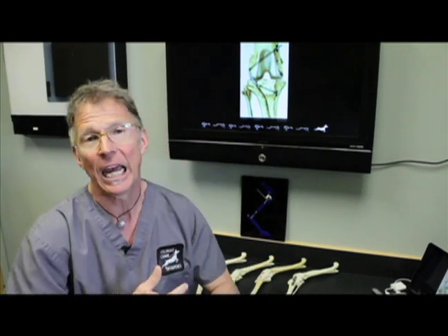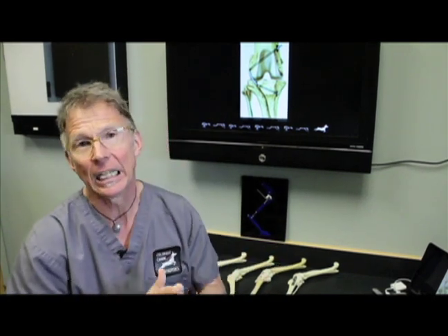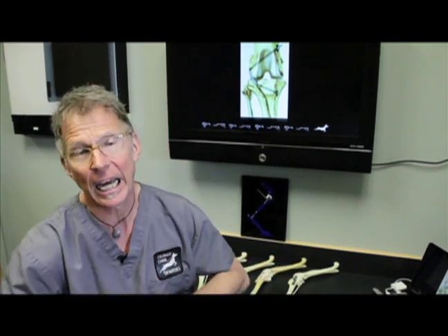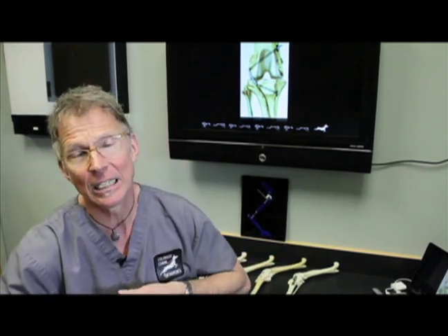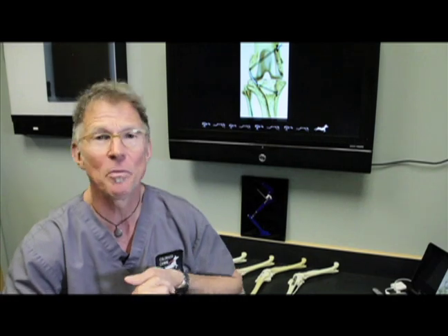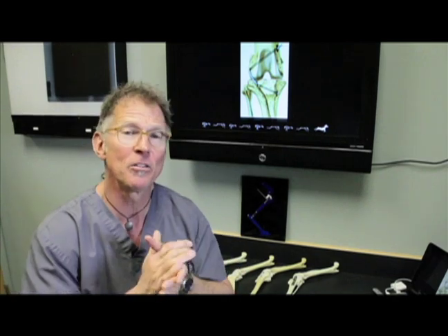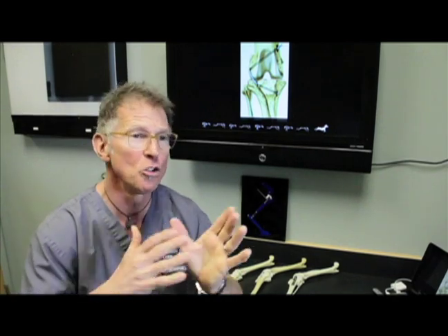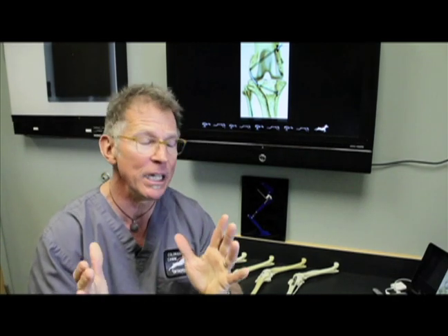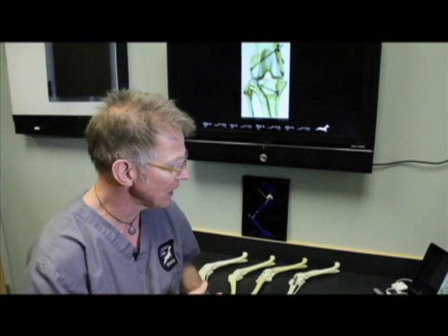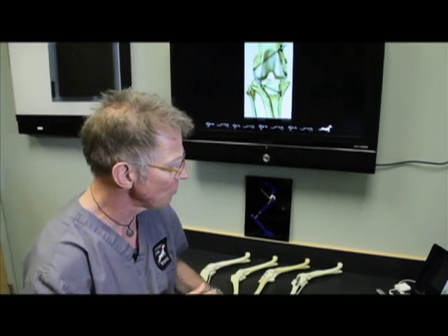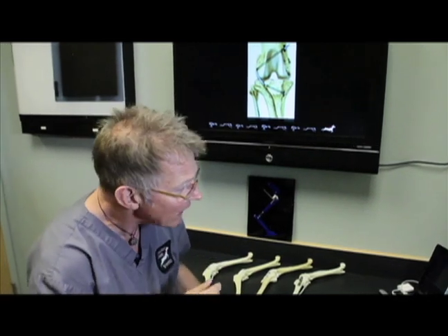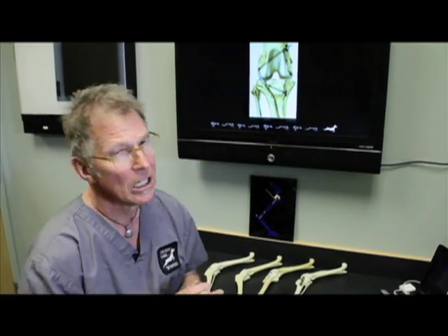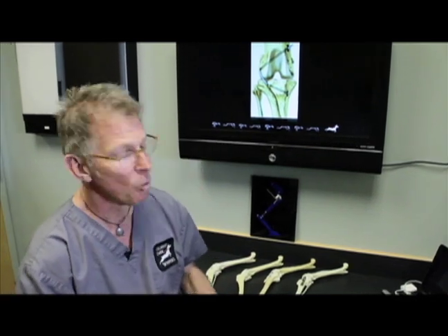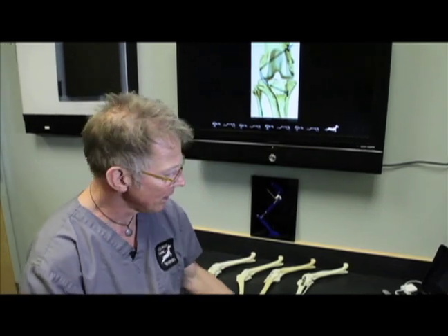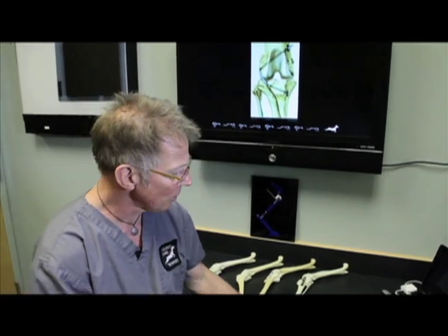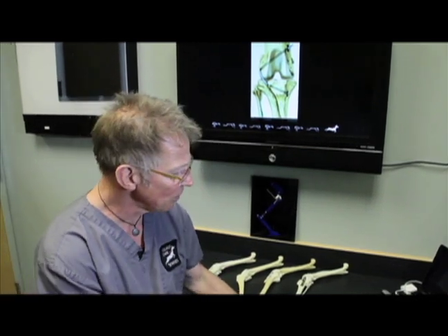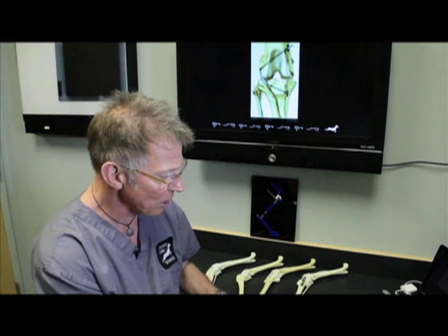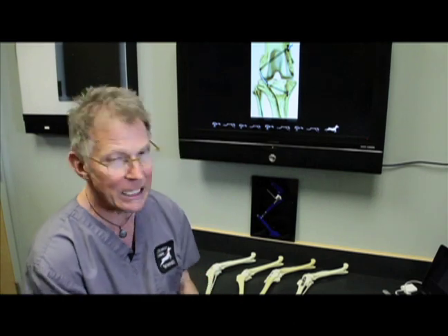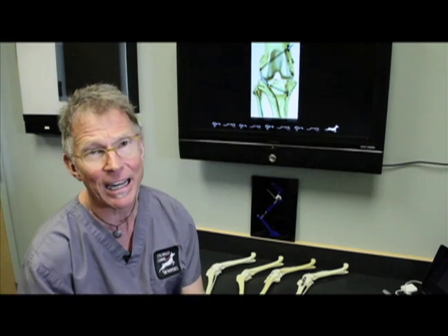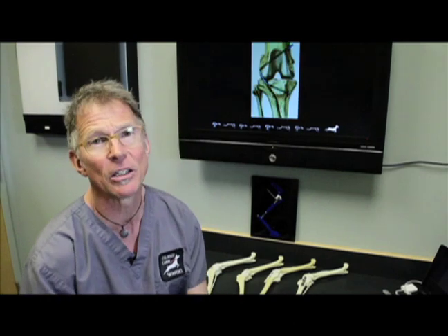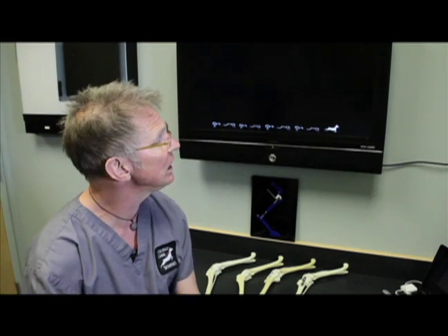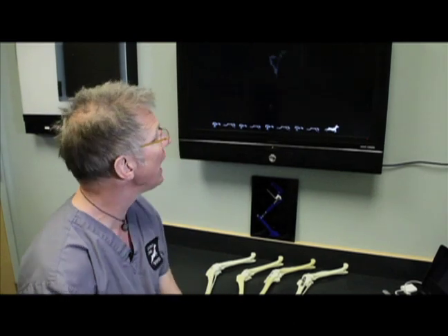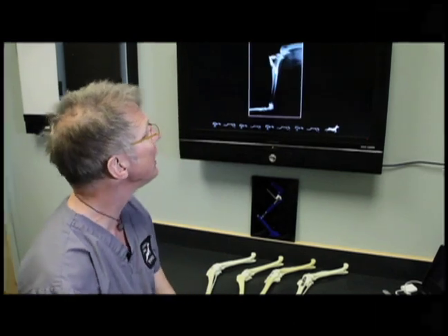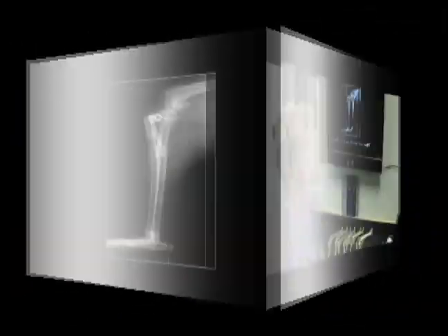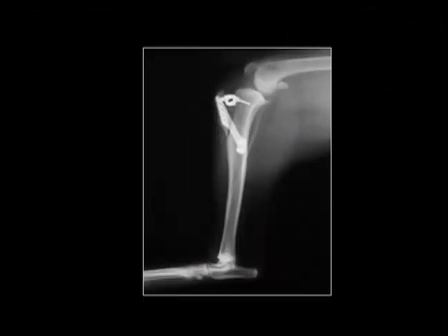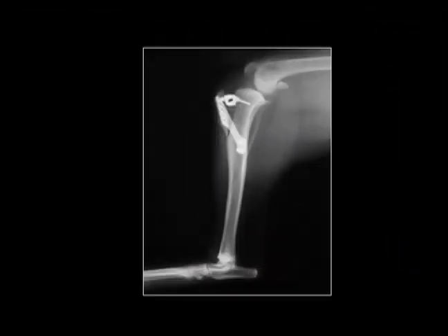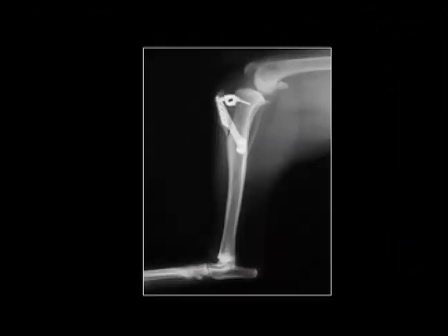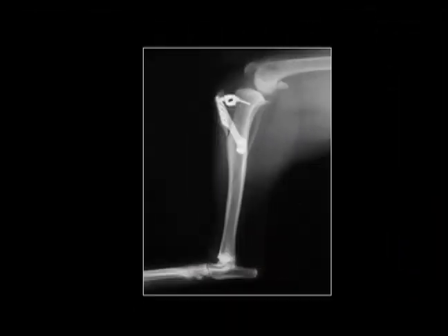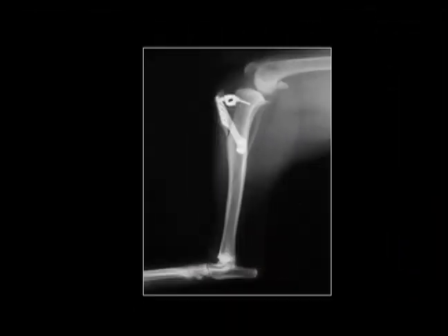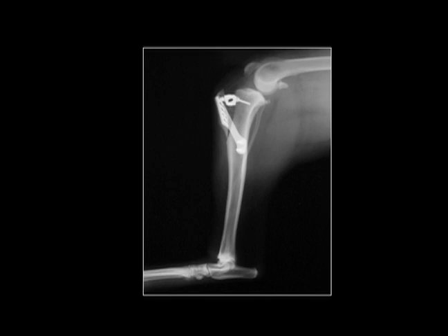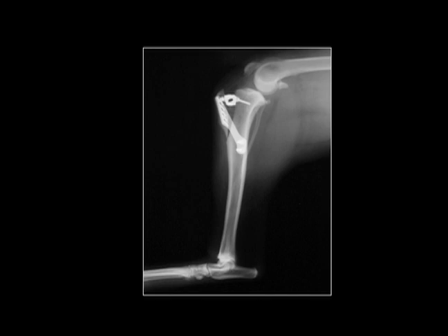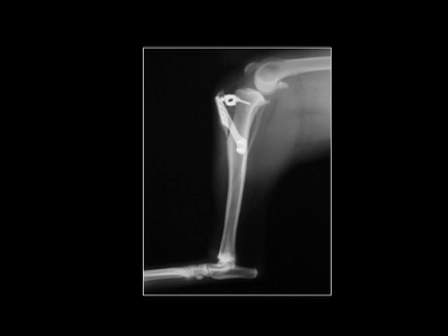There are two competing techniques for that. One is called a tibial tuberosity advancement, or TTA, and that's what is shown on this illustration.